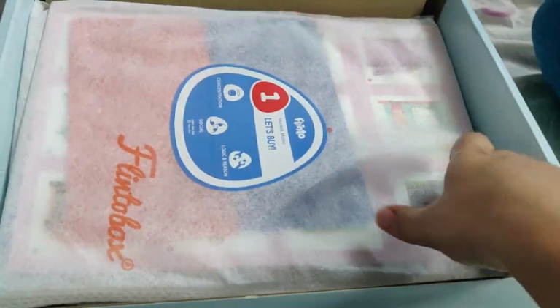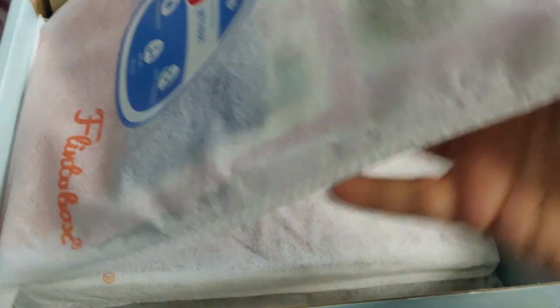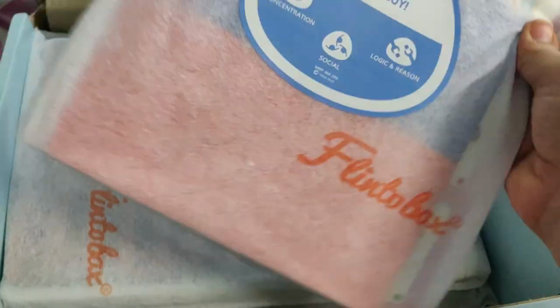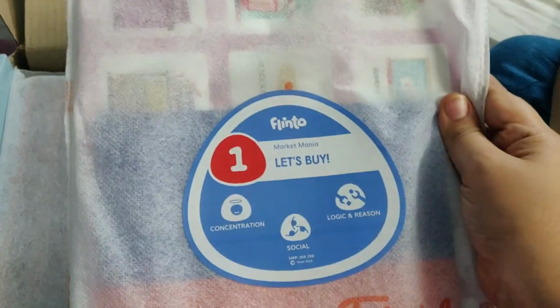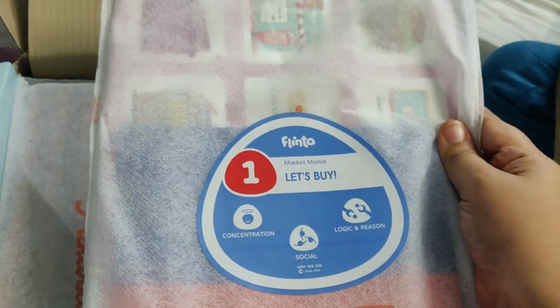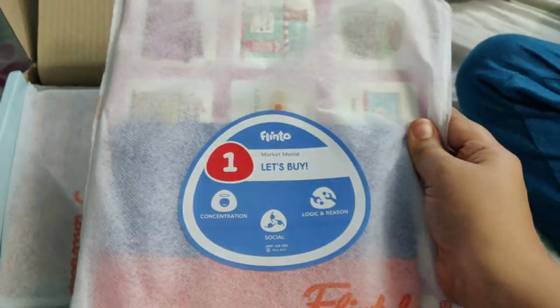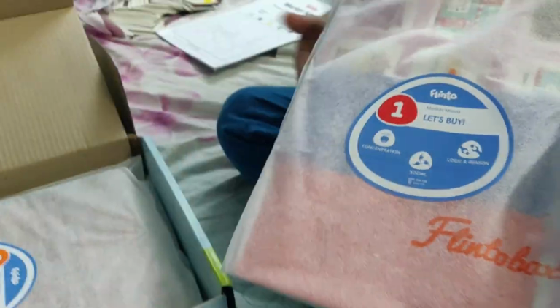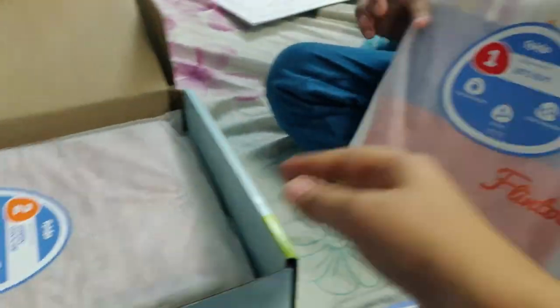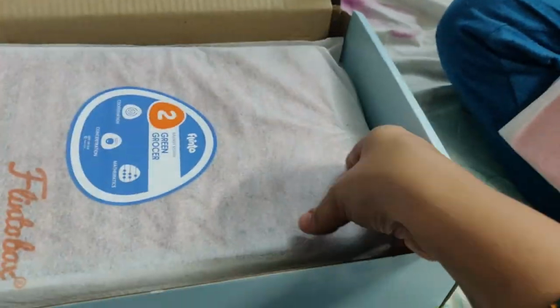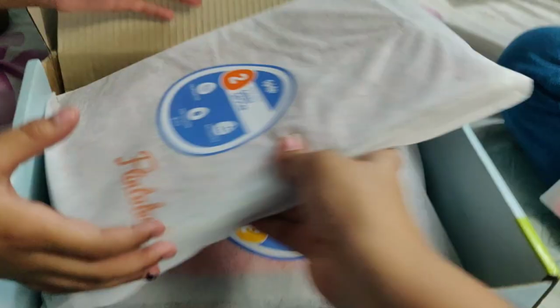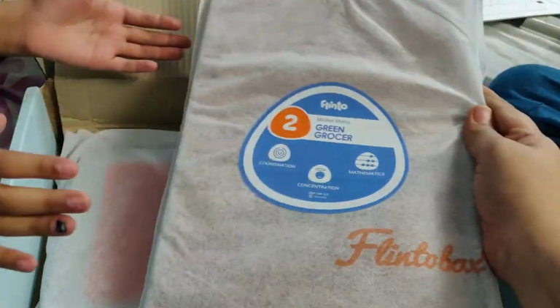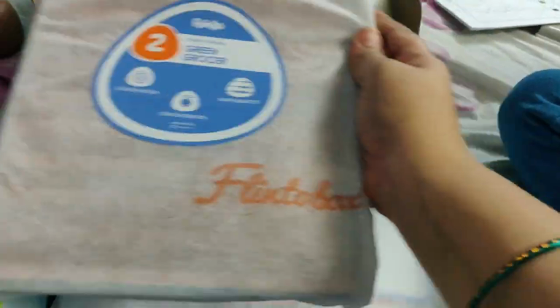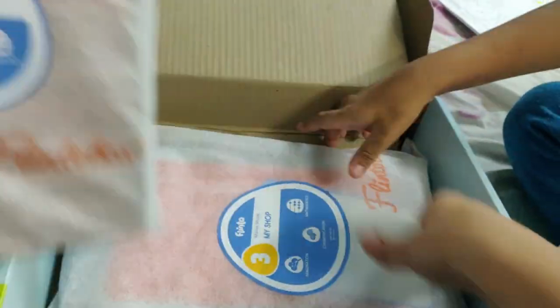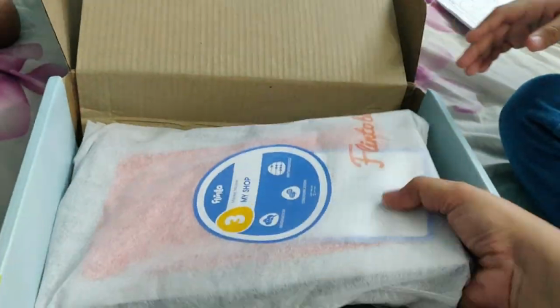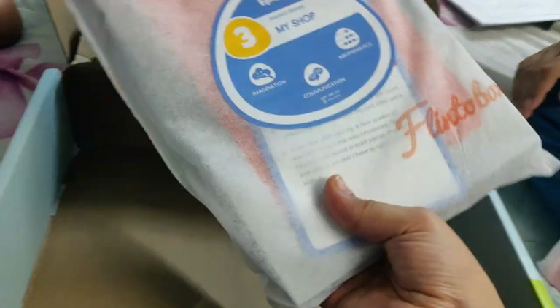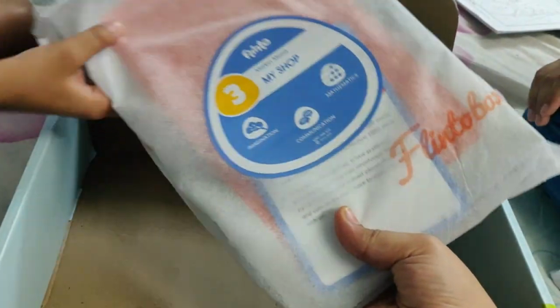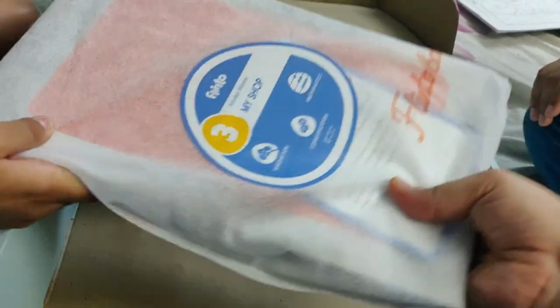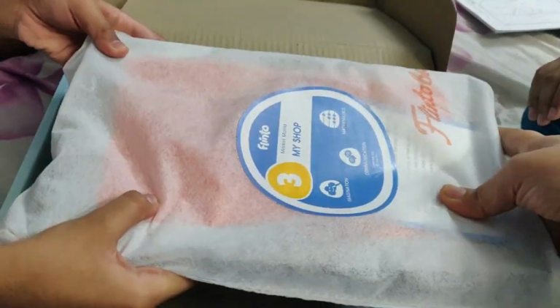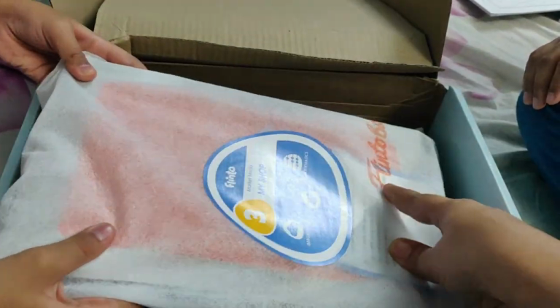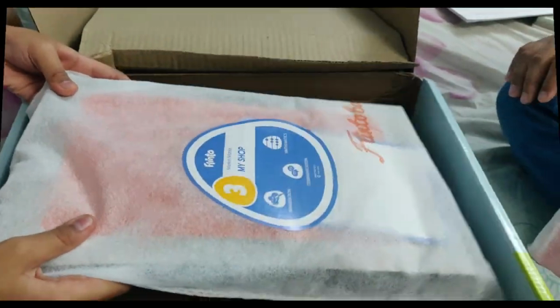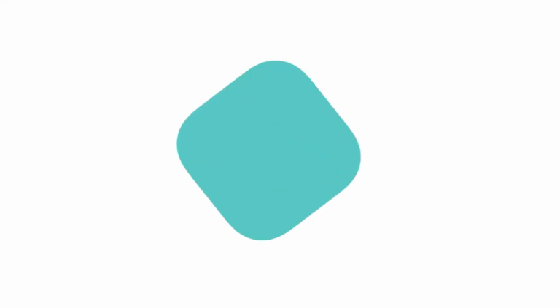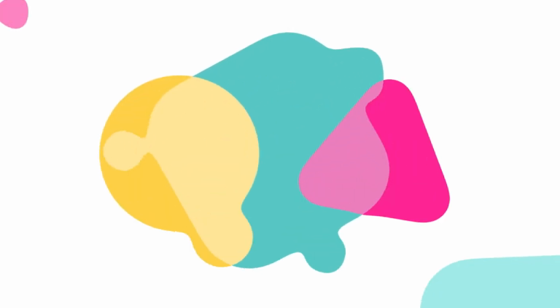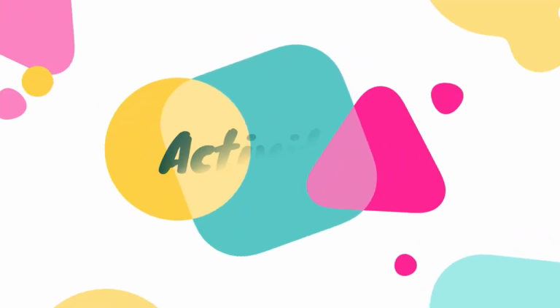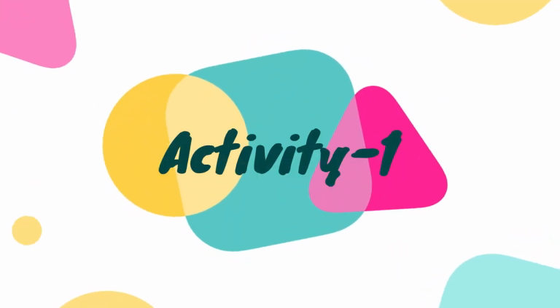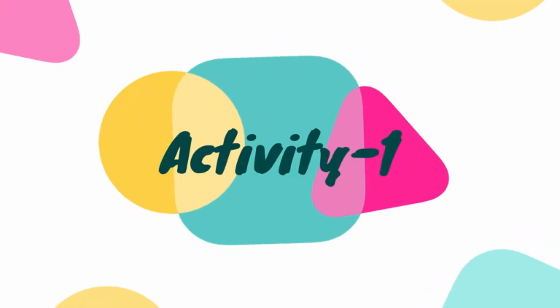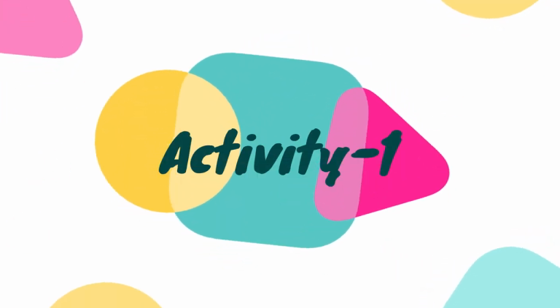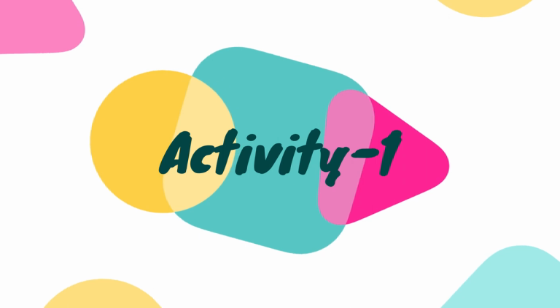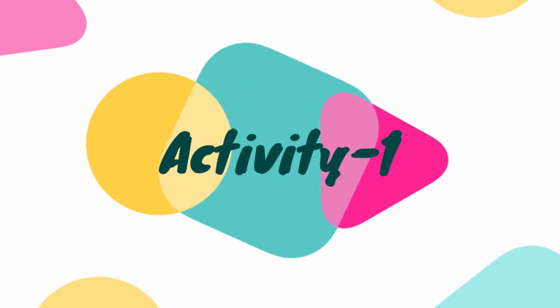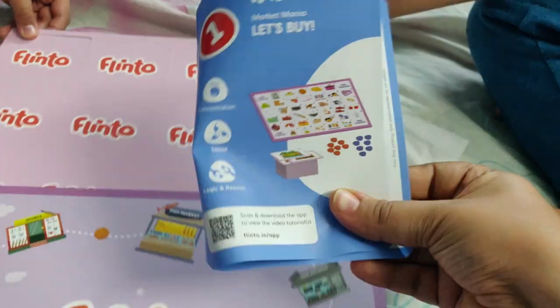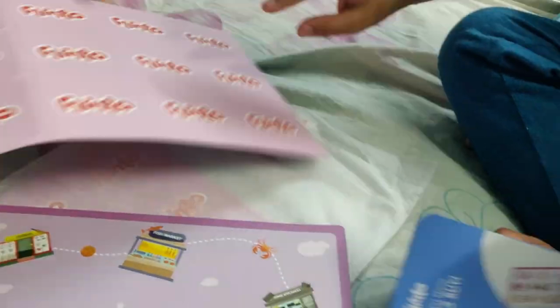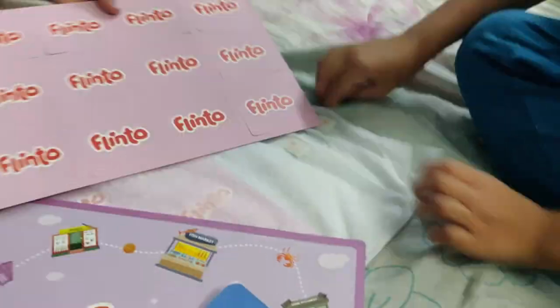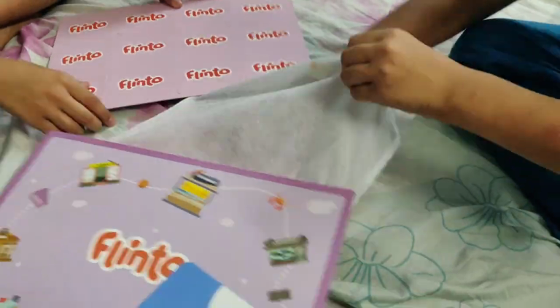Next activities: let's buy. Second activity: greengrocer. Third activity: my shop. First activity — let's choose. First activity: let's buy.